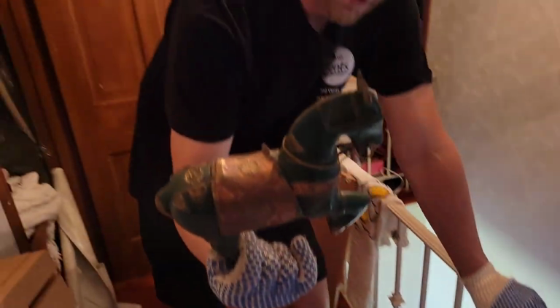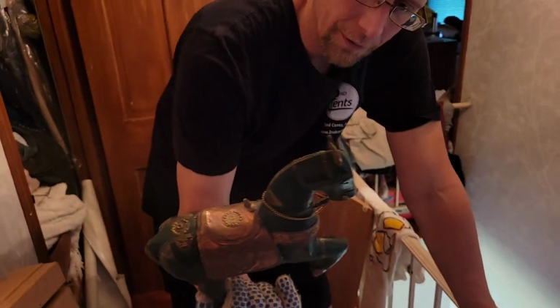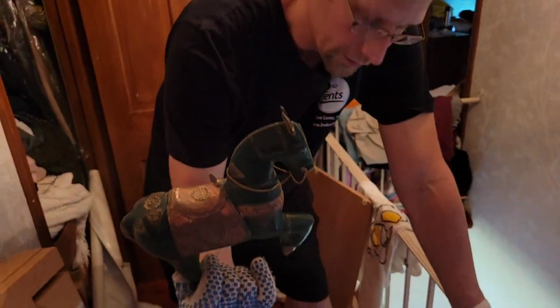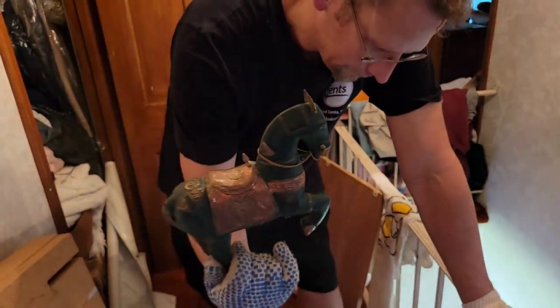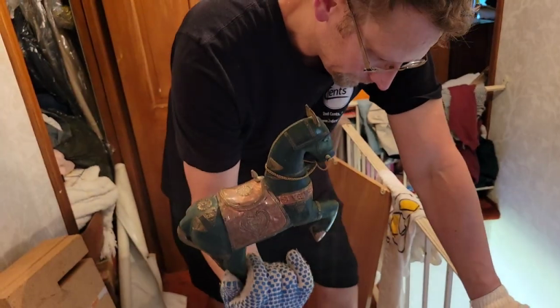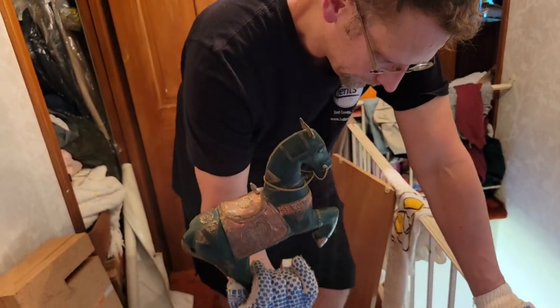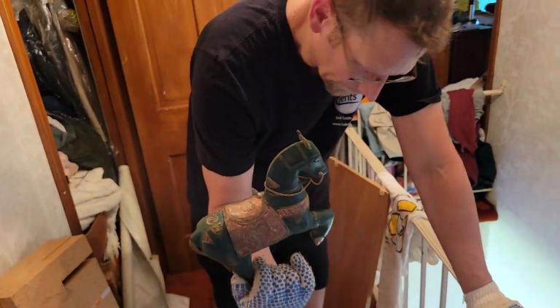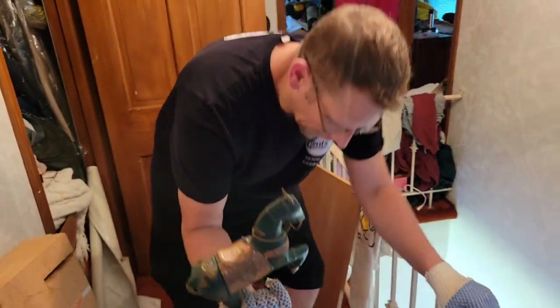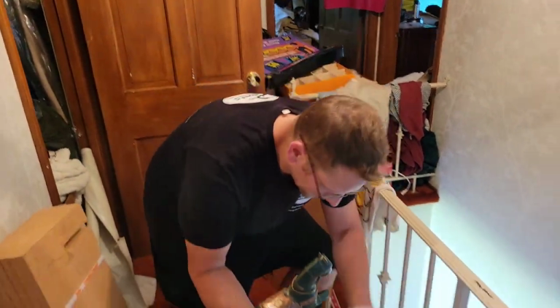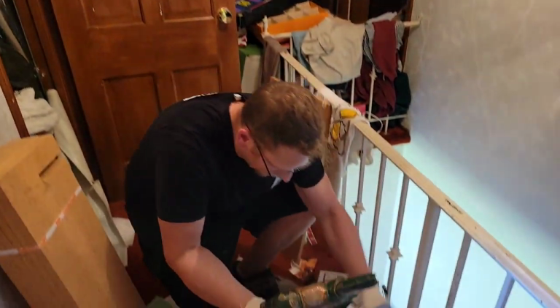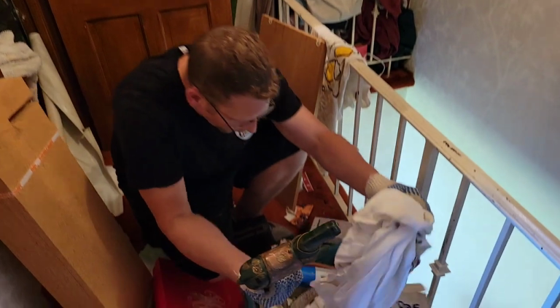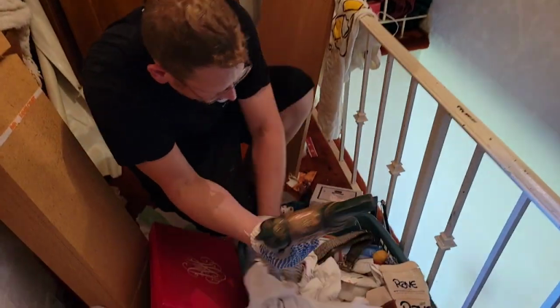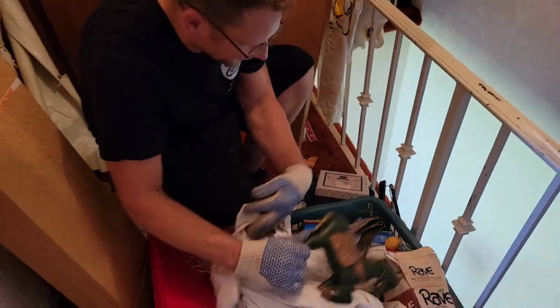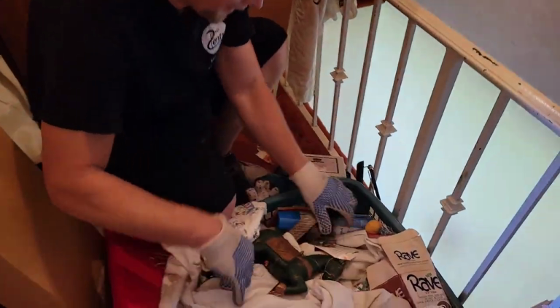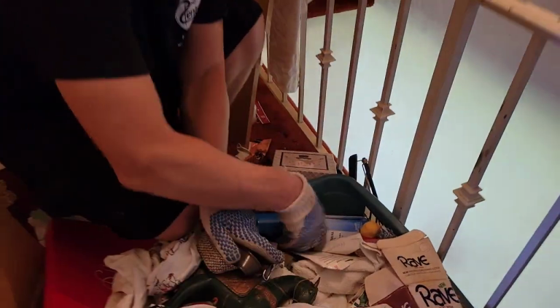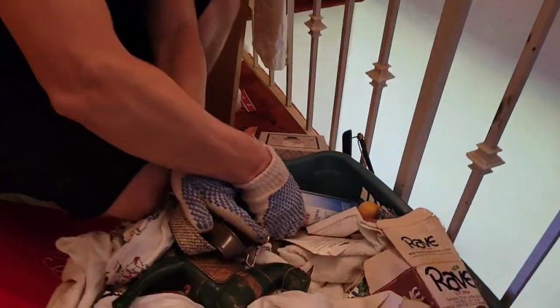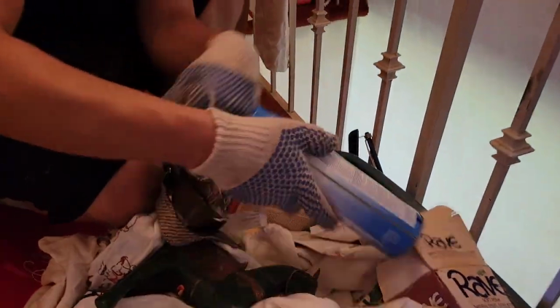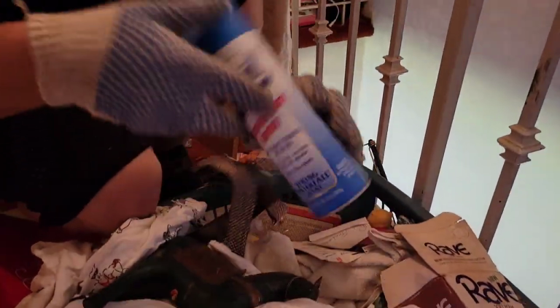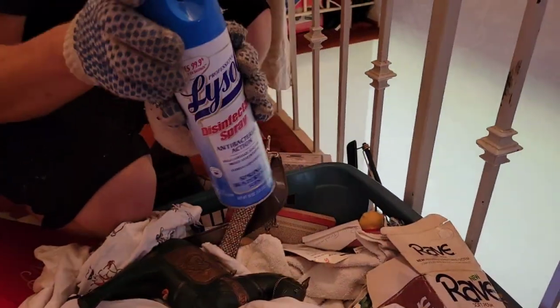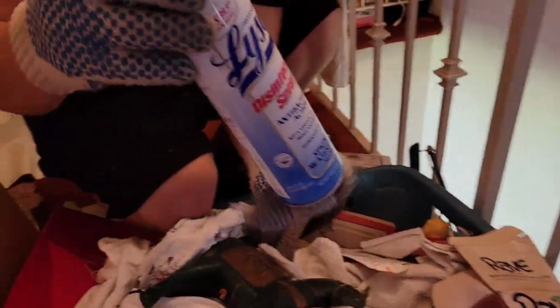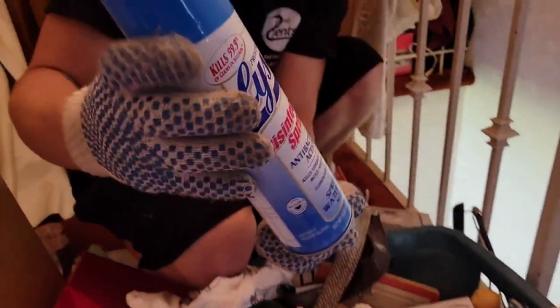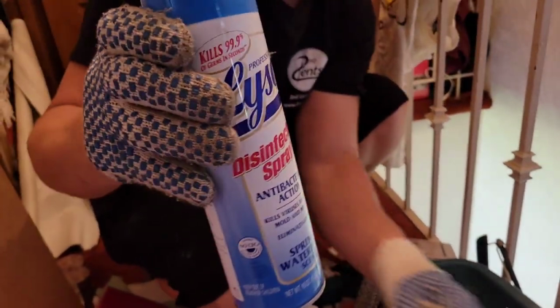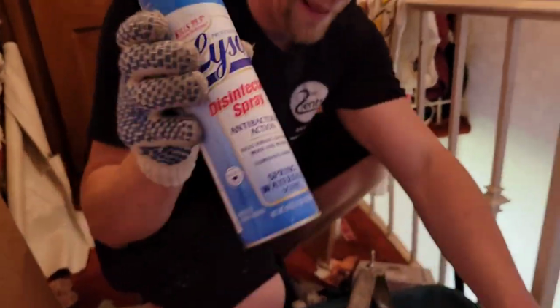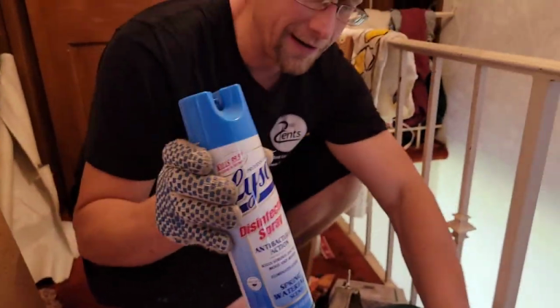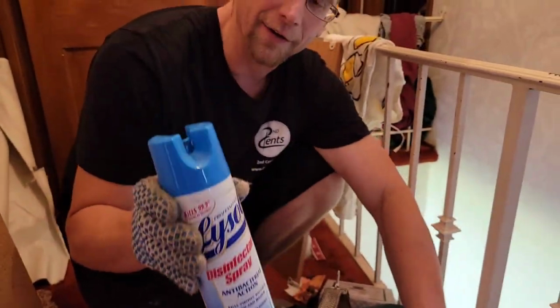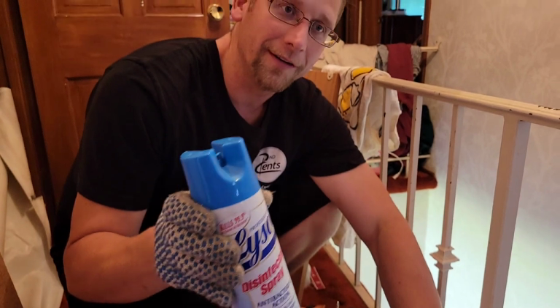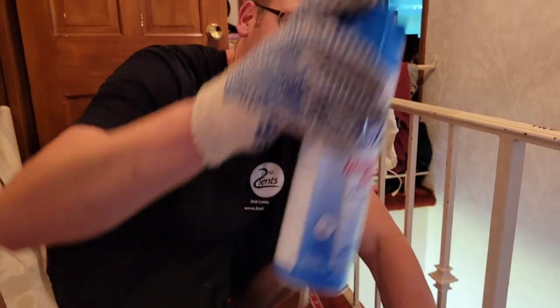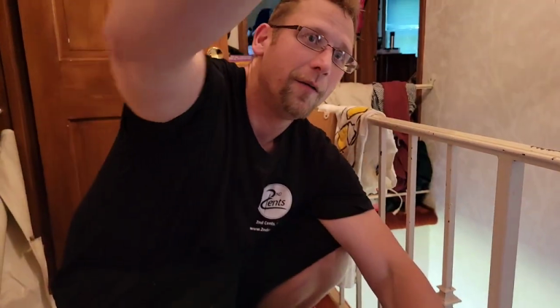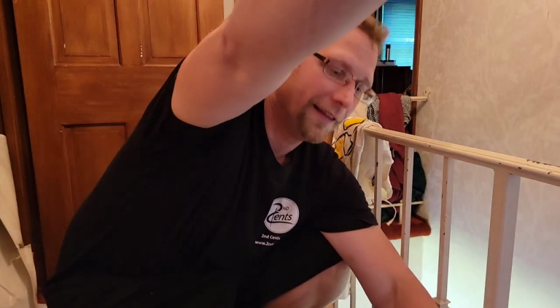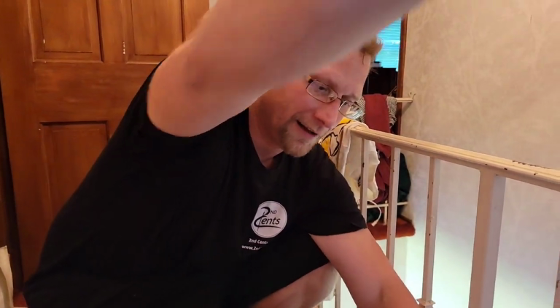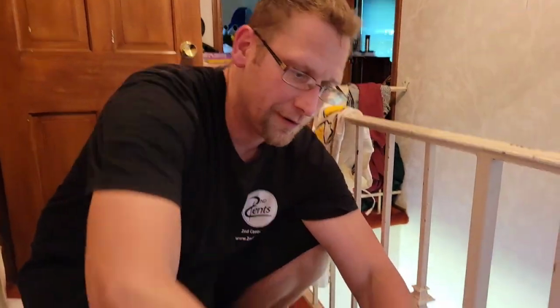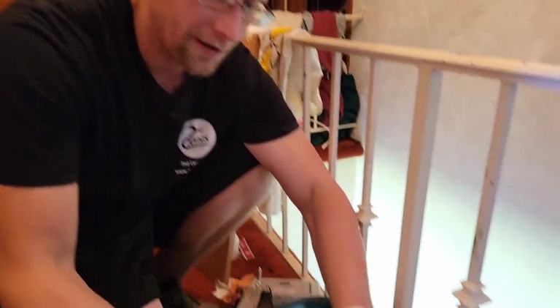You ever feel a little hoarse? I do. I feel a little hoarse right now. Alright, we'll keep moving along. I don't know why they bought it and didn't use it, 'cause it's definitely dusty in here. We'll keep that.